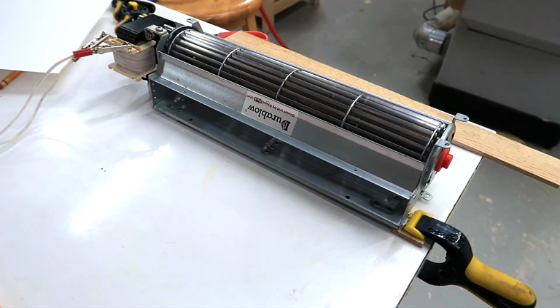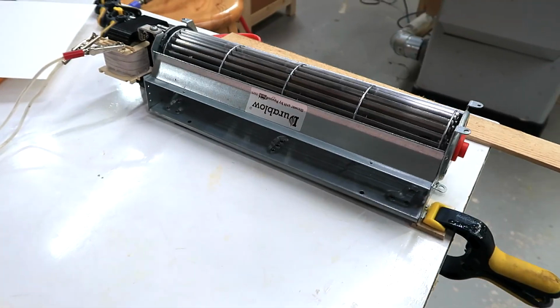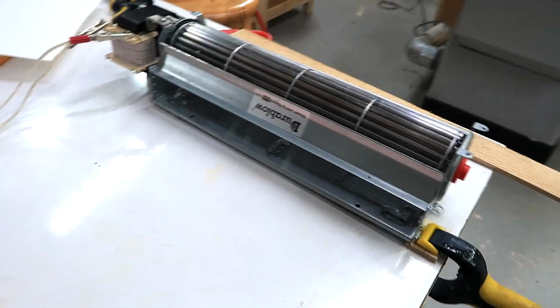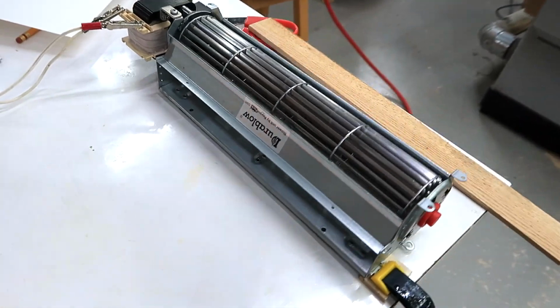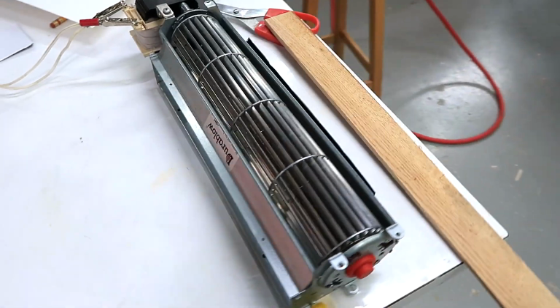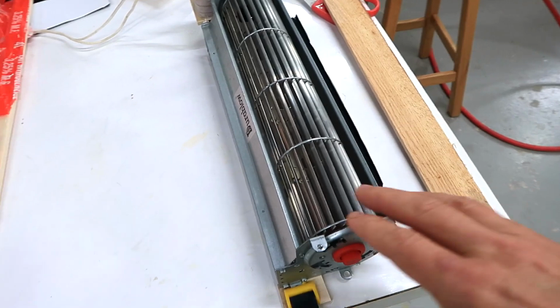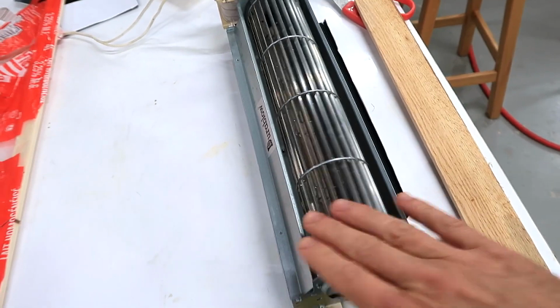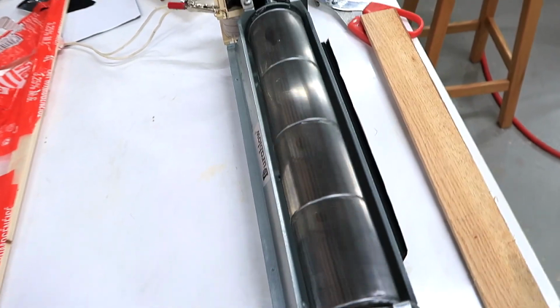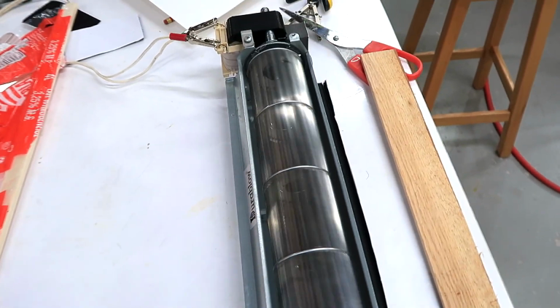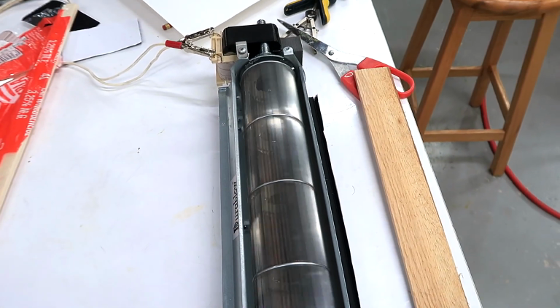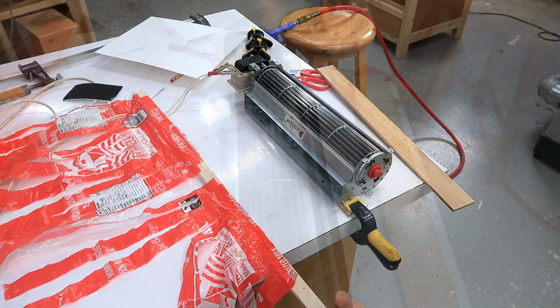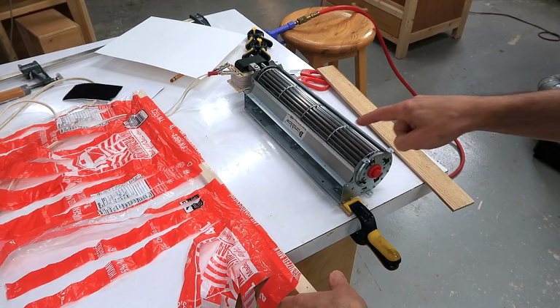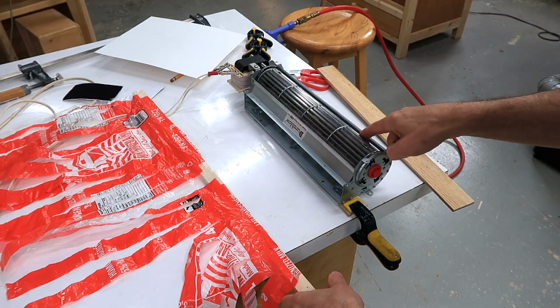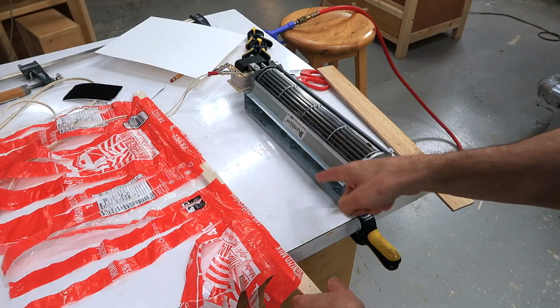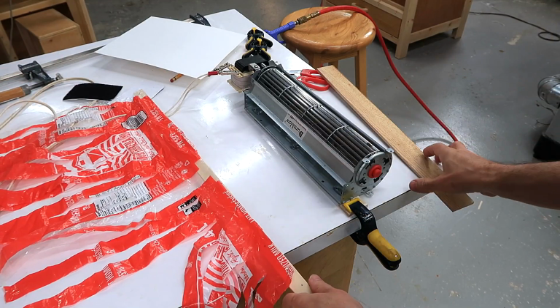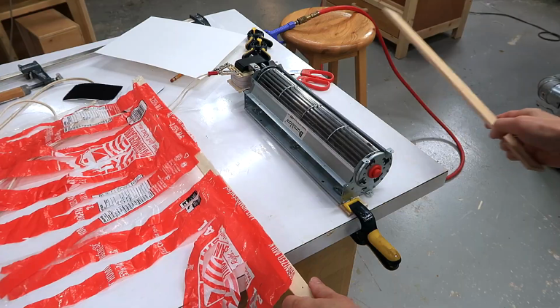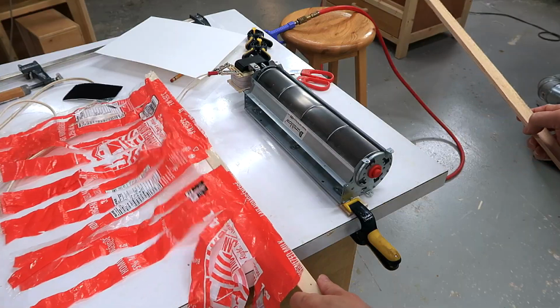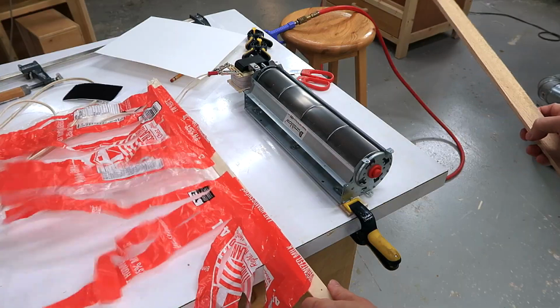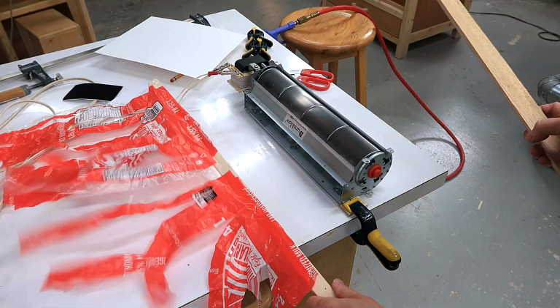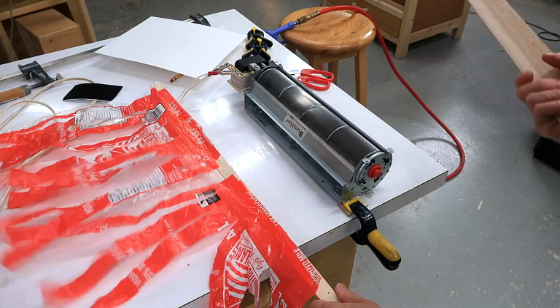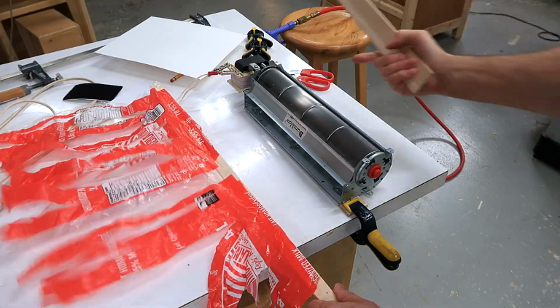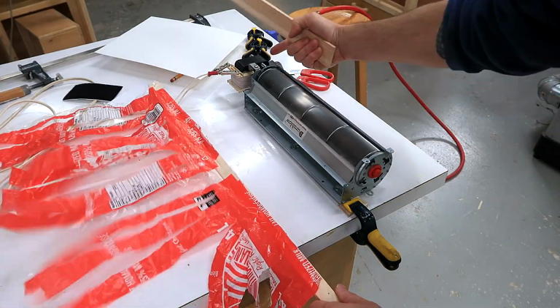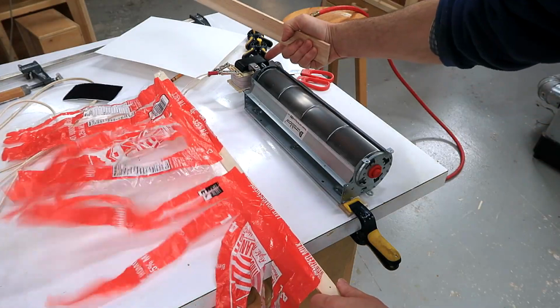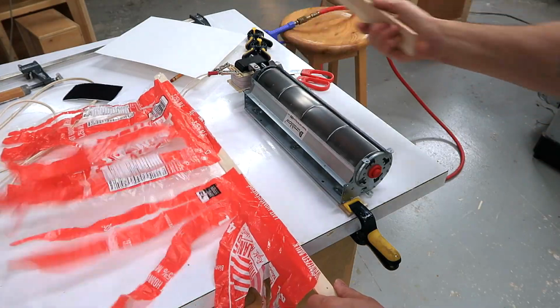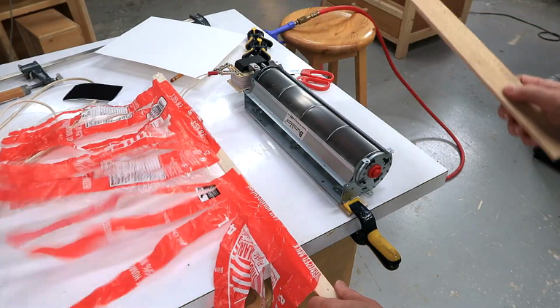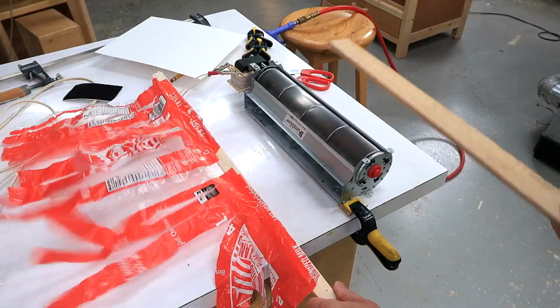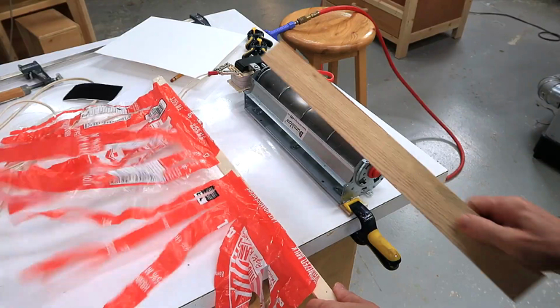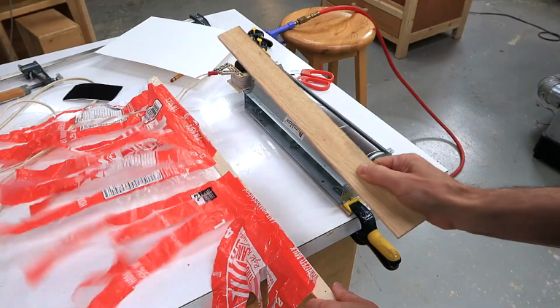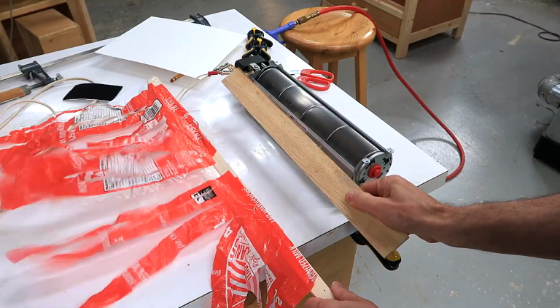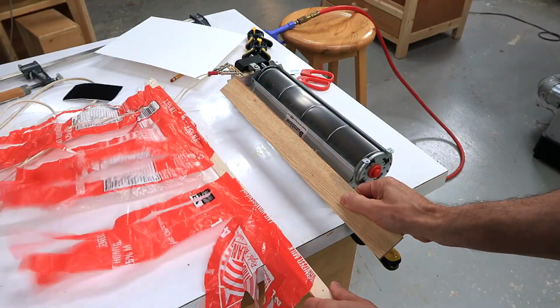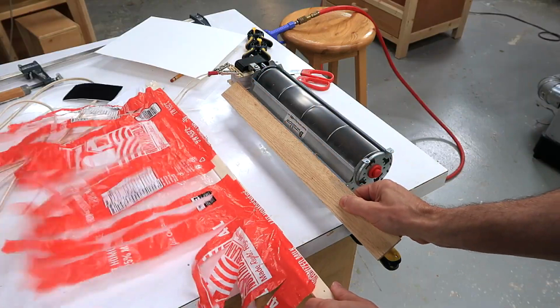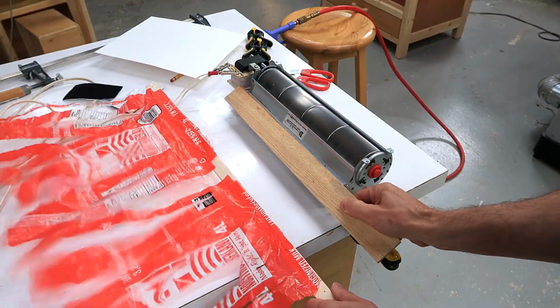Here's another cross-flow blower. This one is for a fireplace unit — it's a replacement part. It sucks in the air here and blows it out here. But the motor's actually a little bit overloaded; I think it expects a little bit of air resistance. So if I put this here then it comes up at full speed.